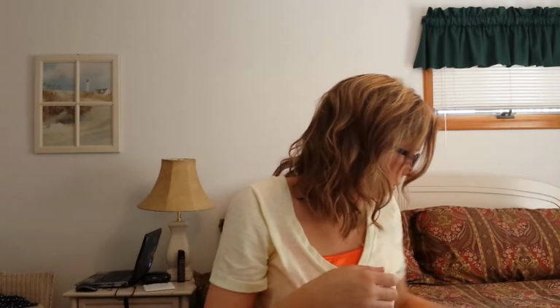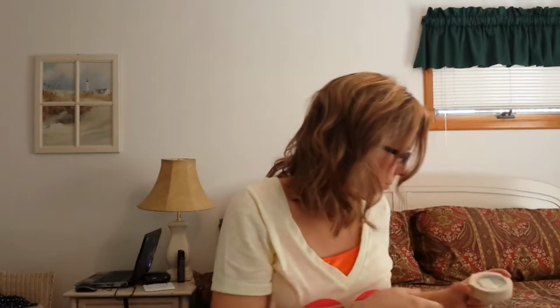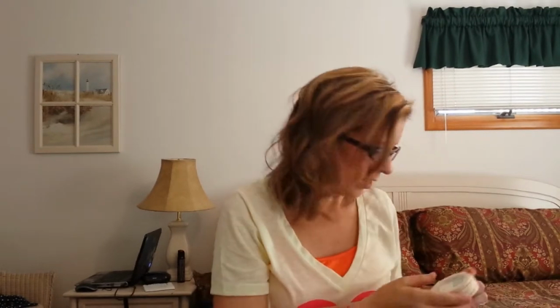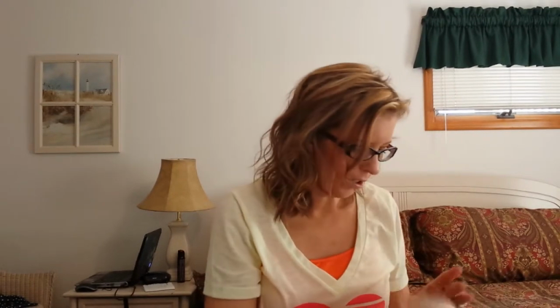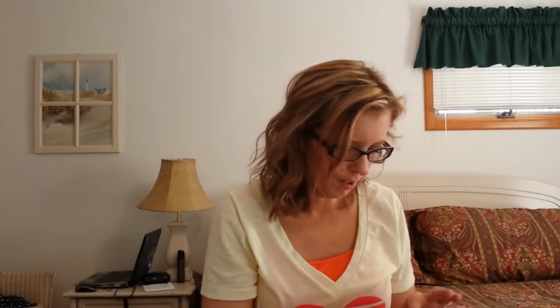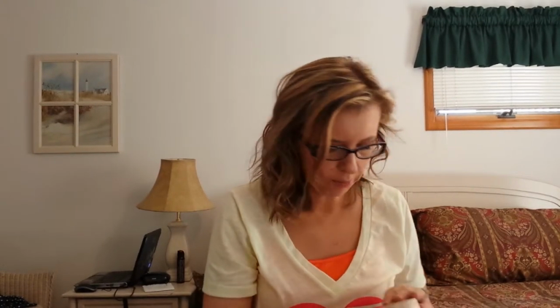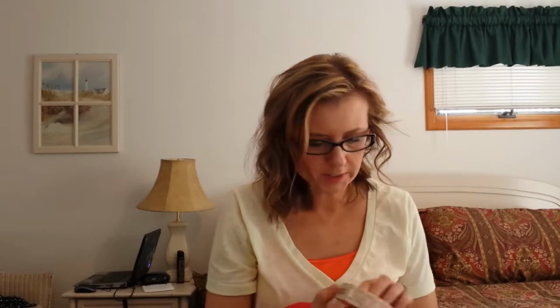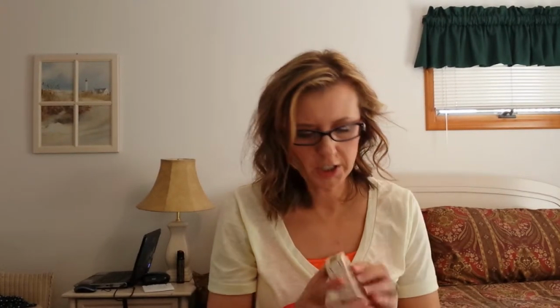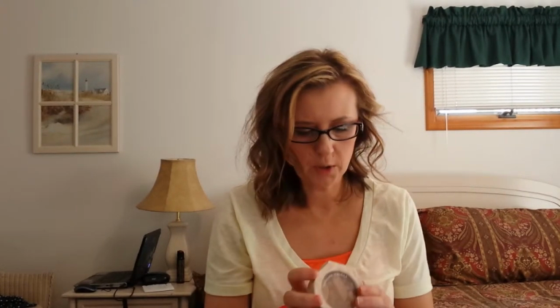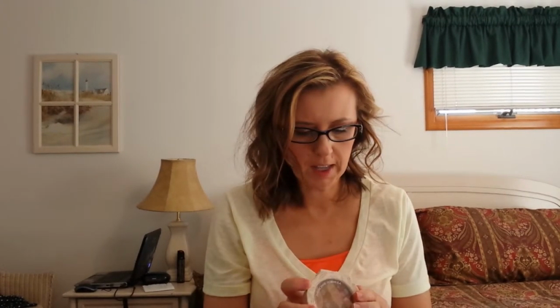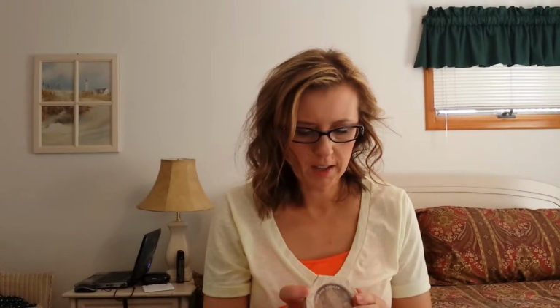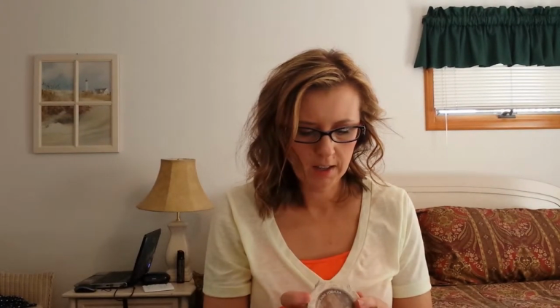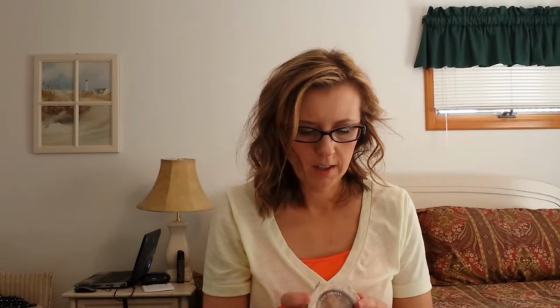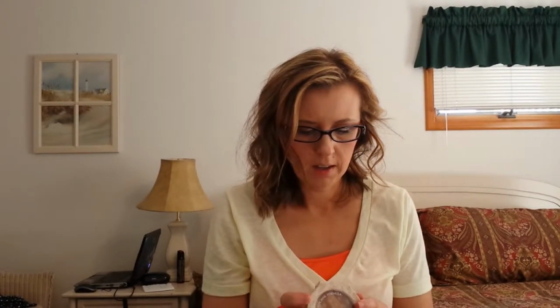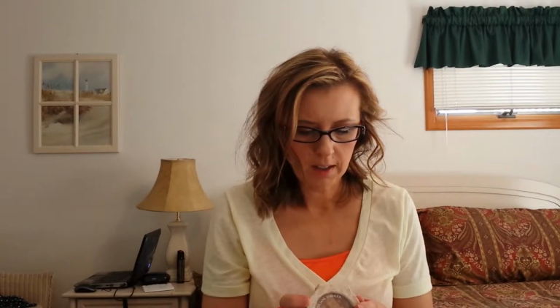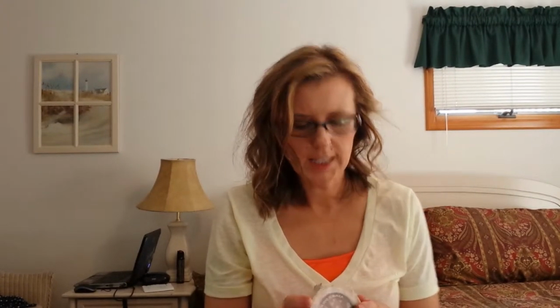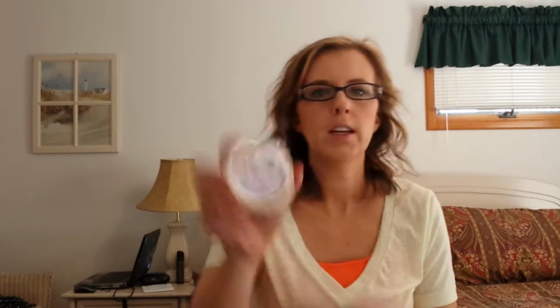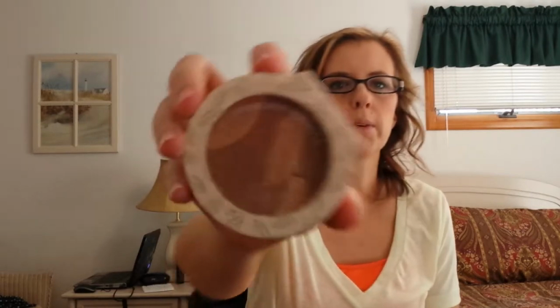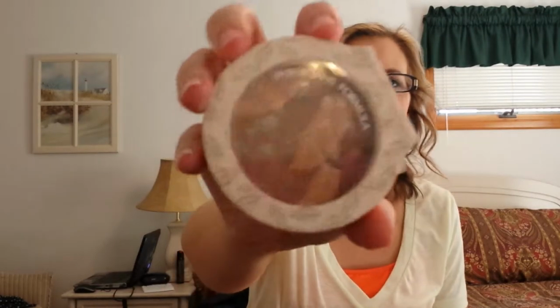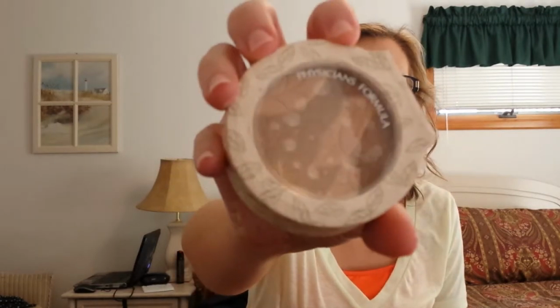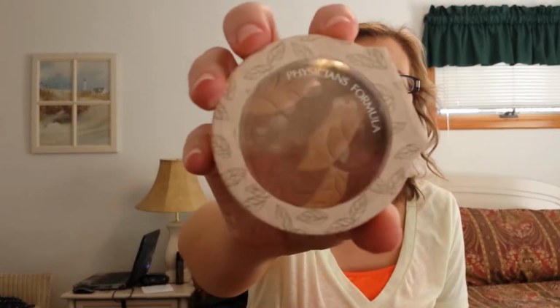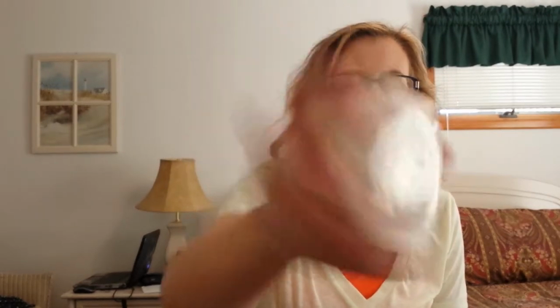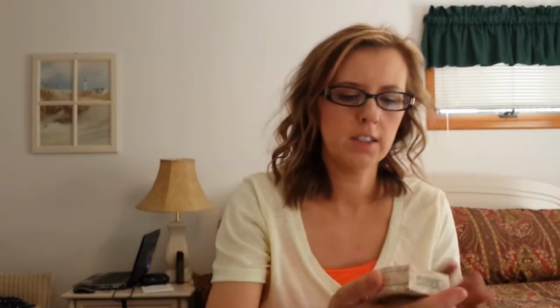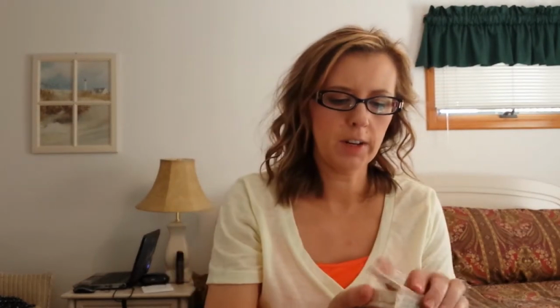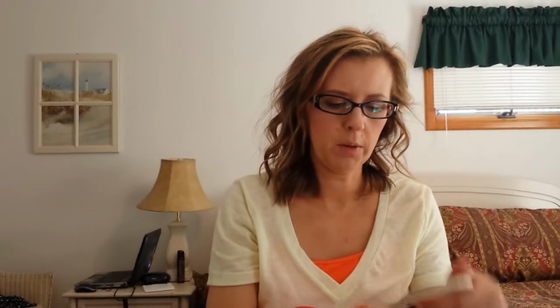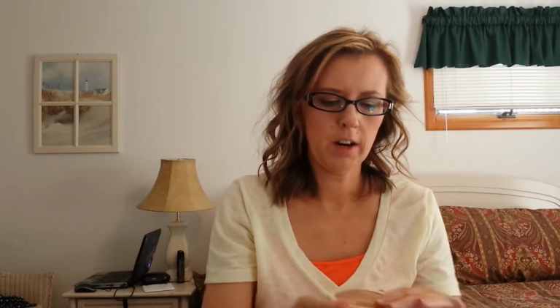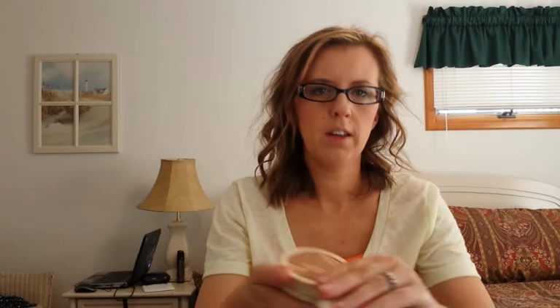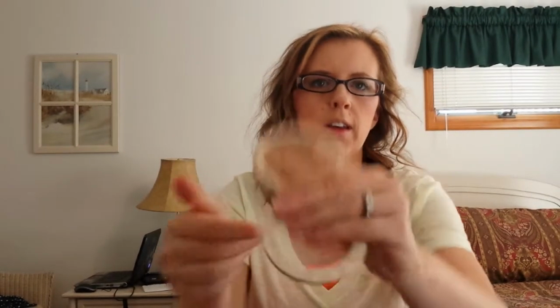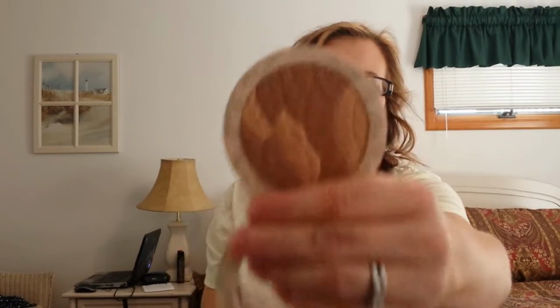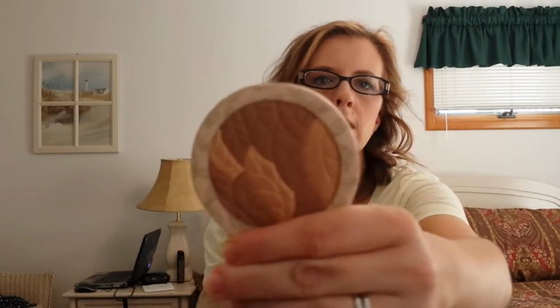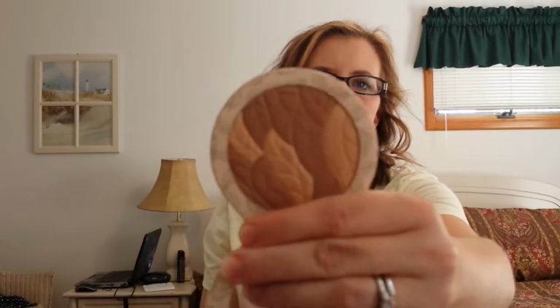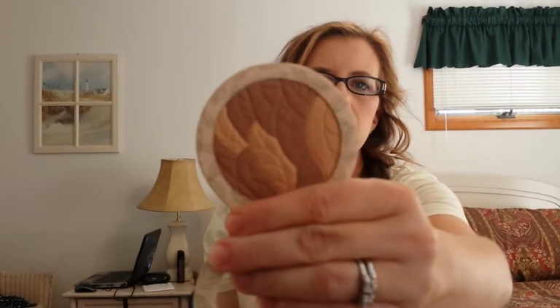For bronzer, I brought the Physicians Formula Light Skin Bronzer. This is the Organic Wear. It just looks like this.